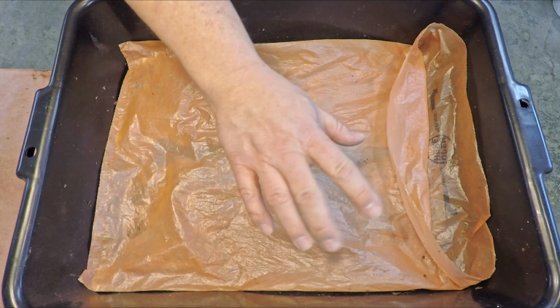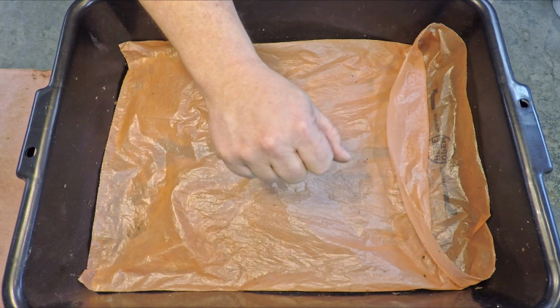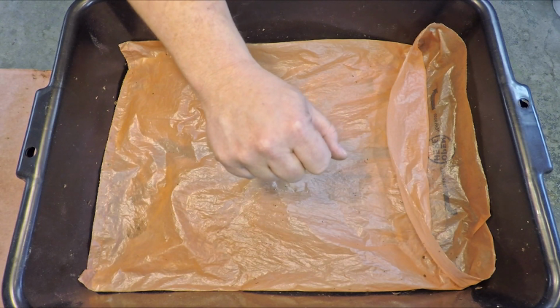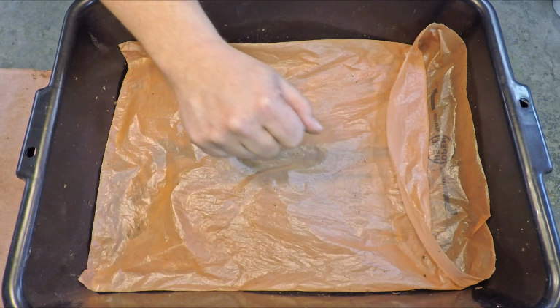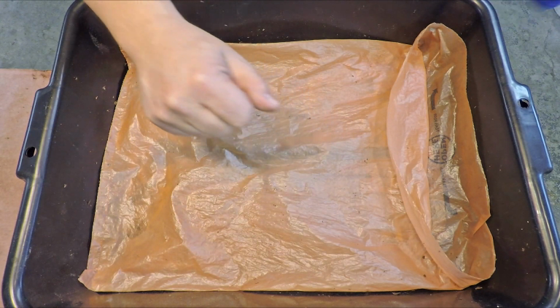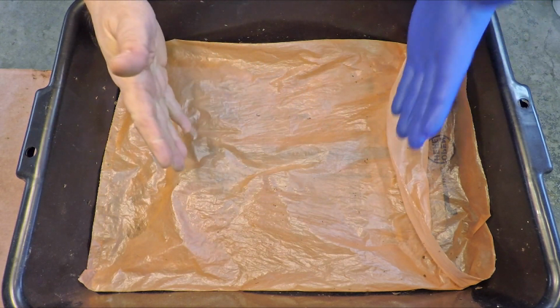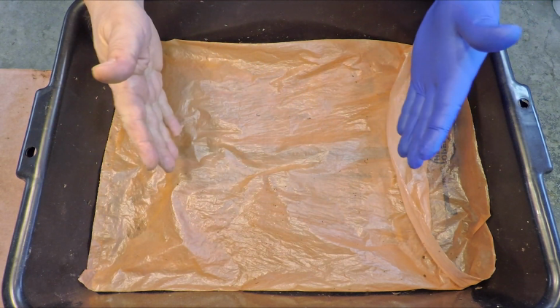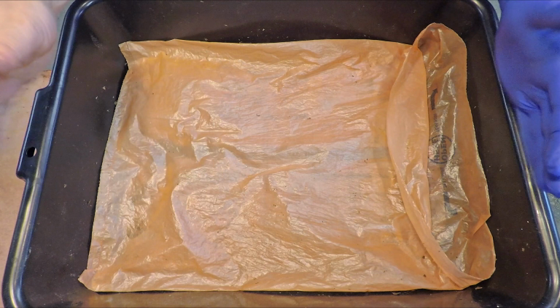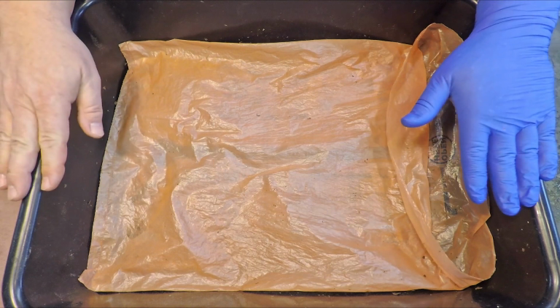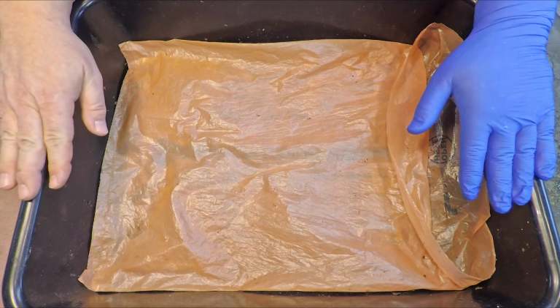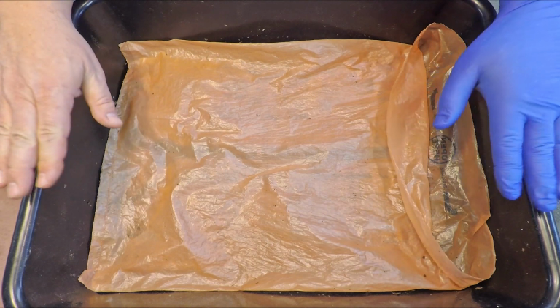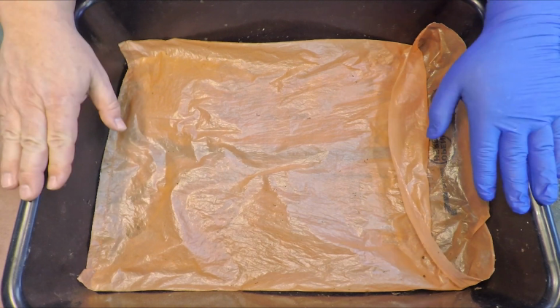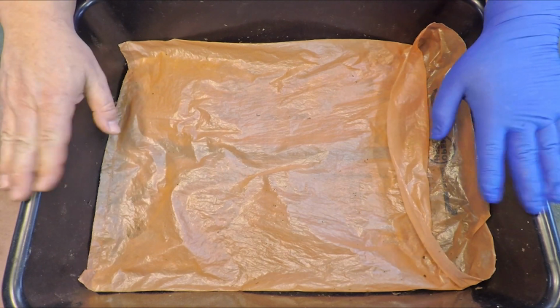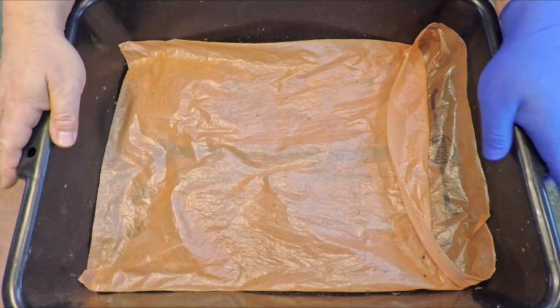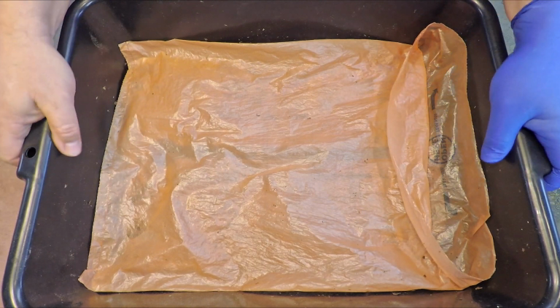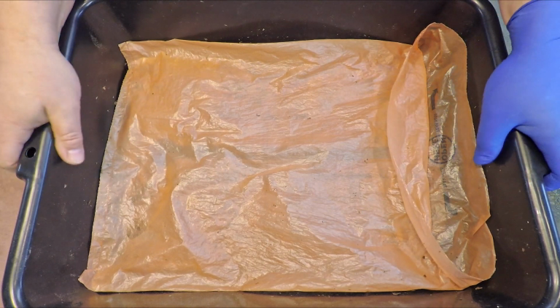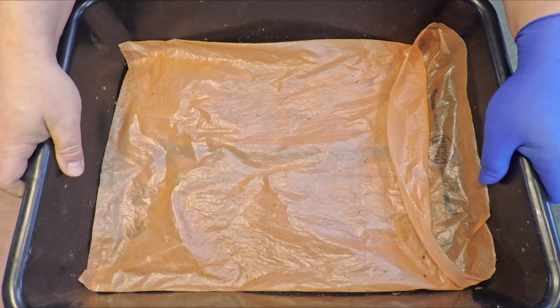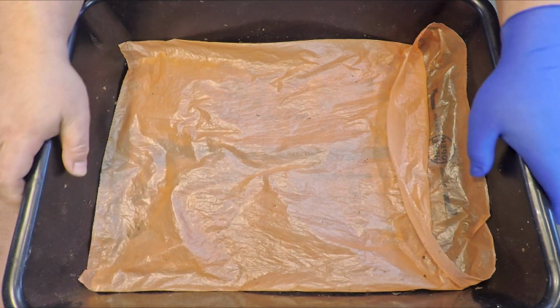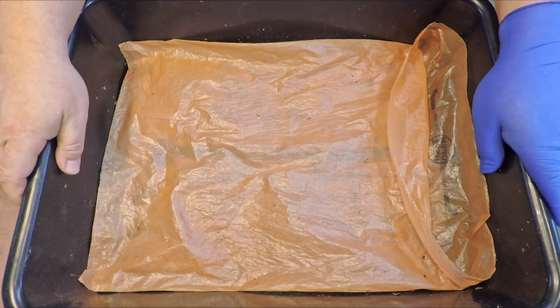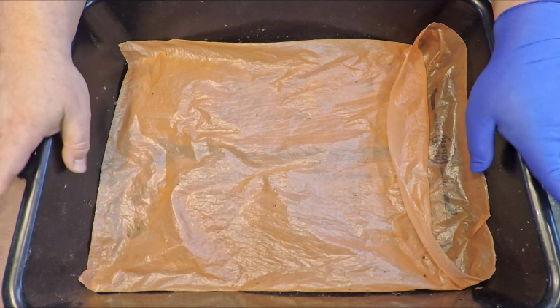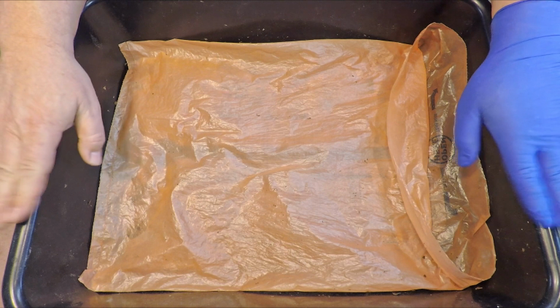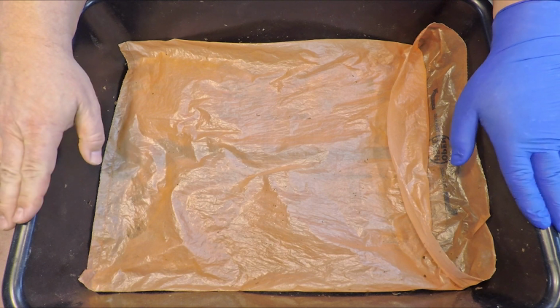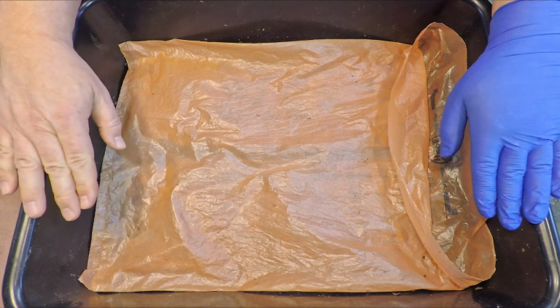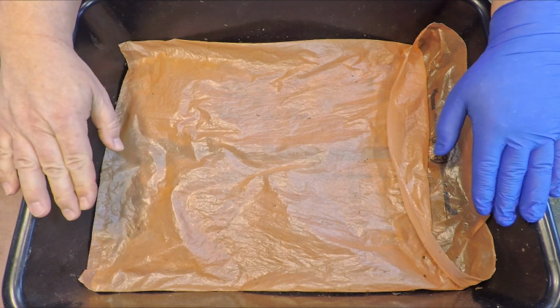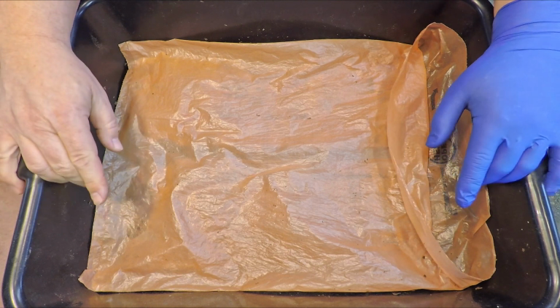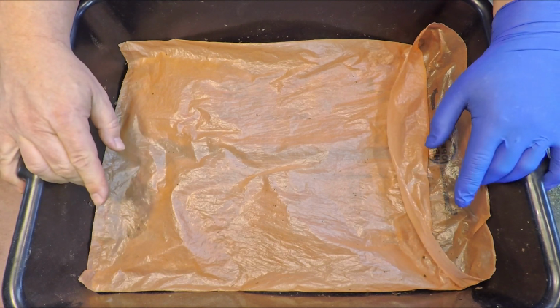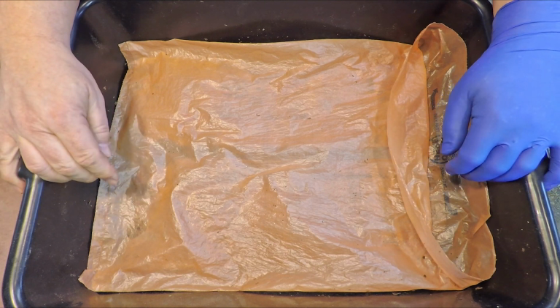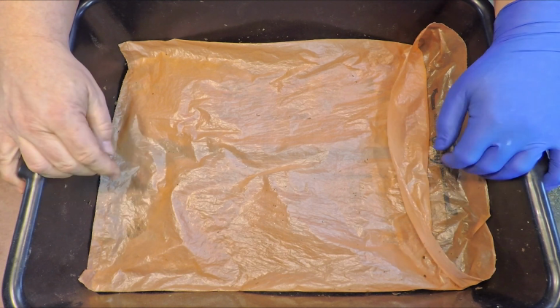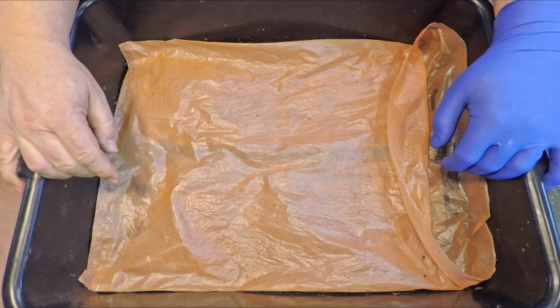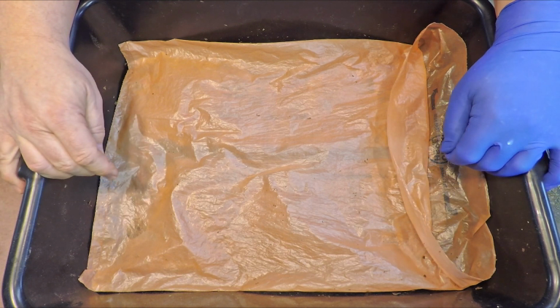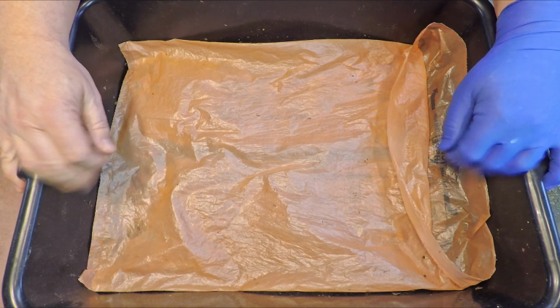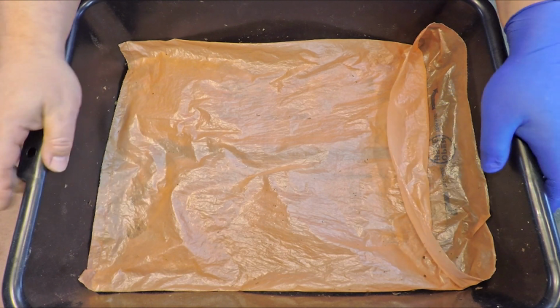Hi, everyone. Welcome. What you see out here on my bench is a bus bin that's got some worms living in it. And this system is my newest system. As of now, it's a month old — it's been in service for 31 days.